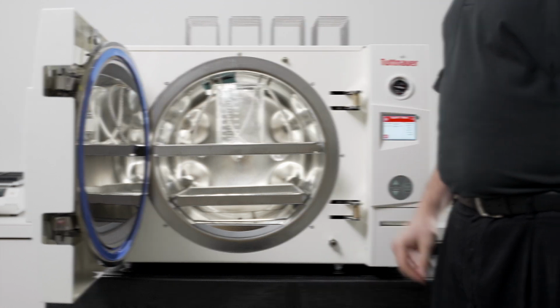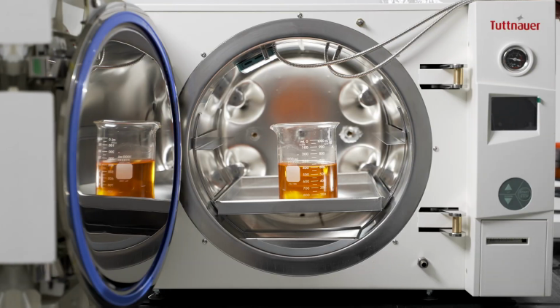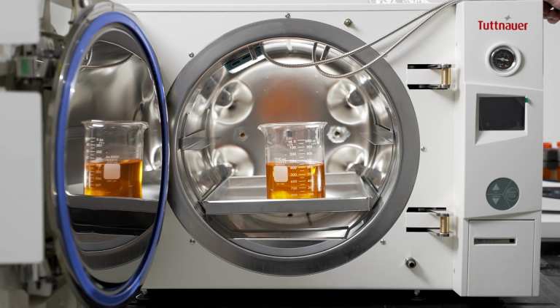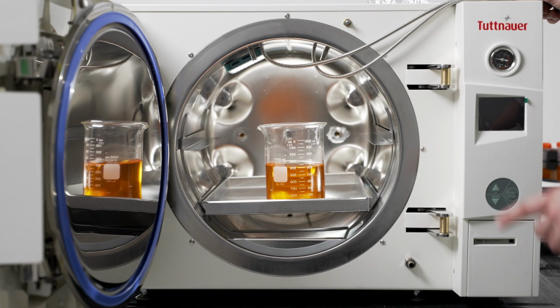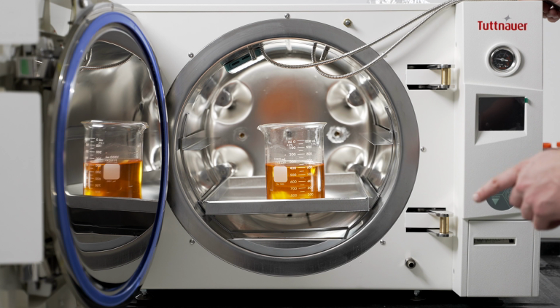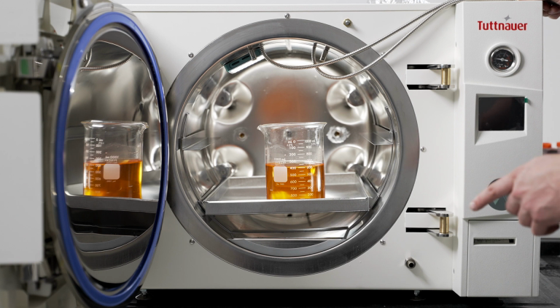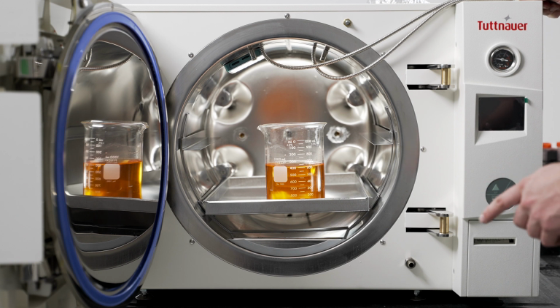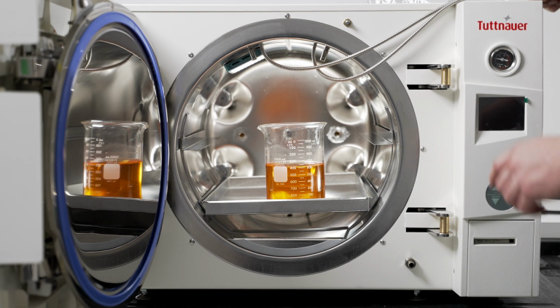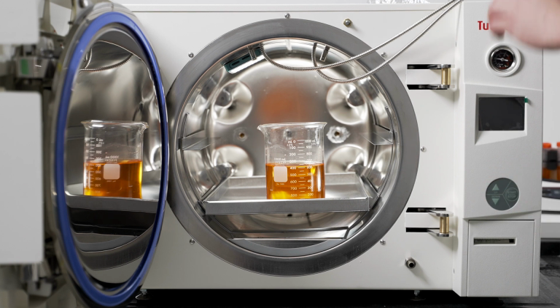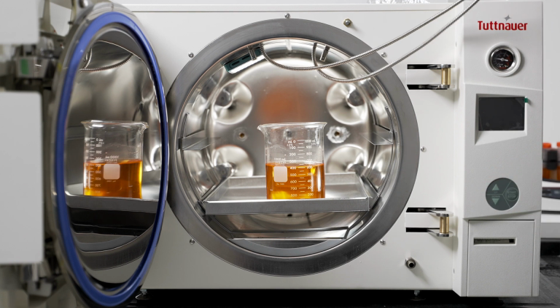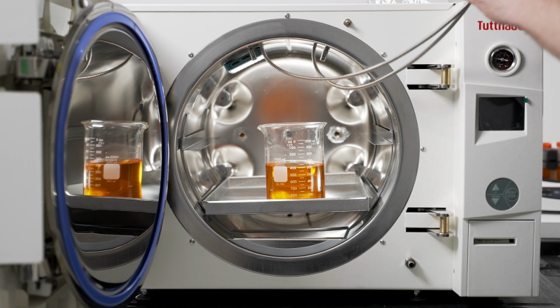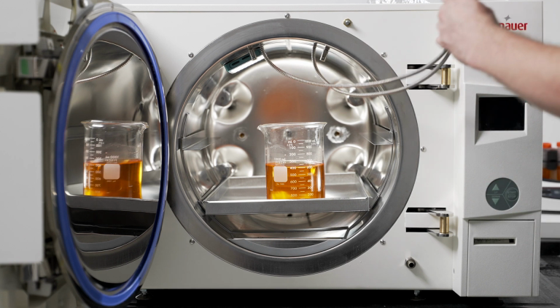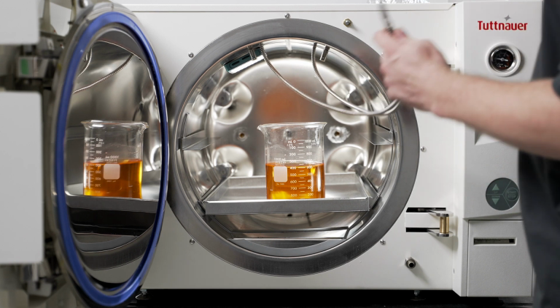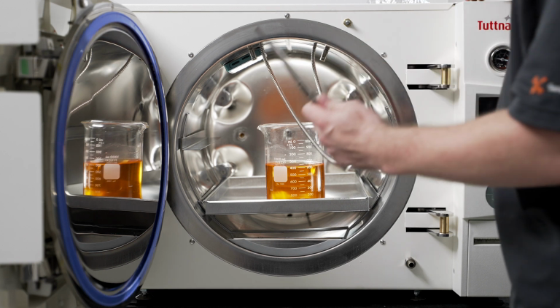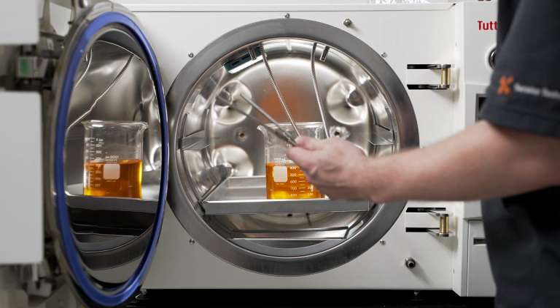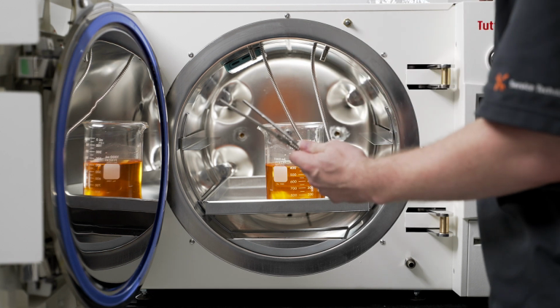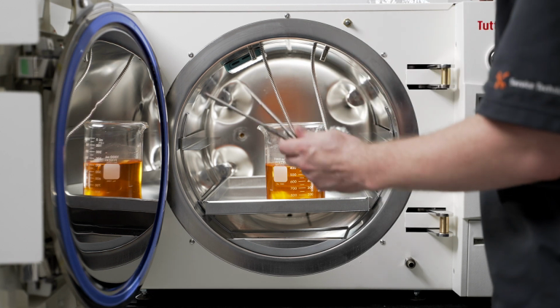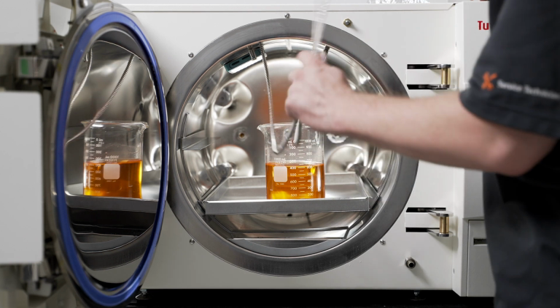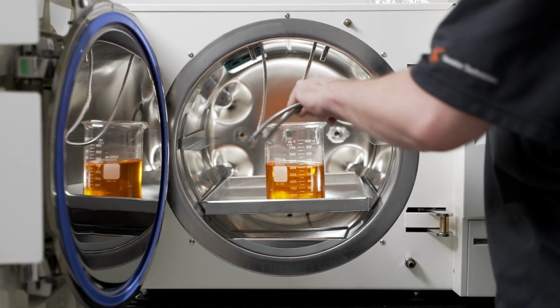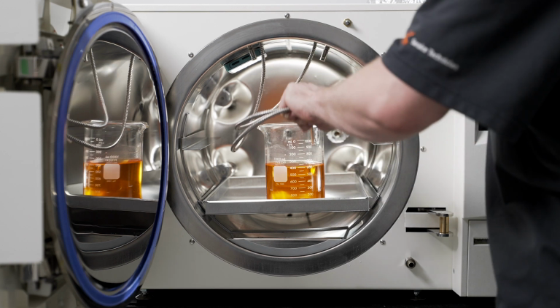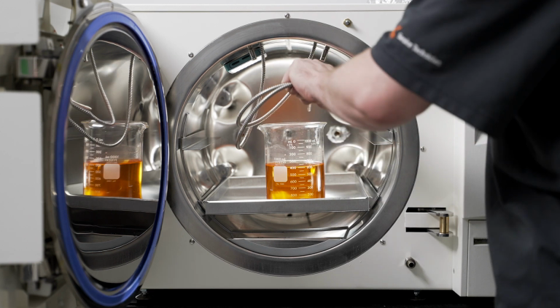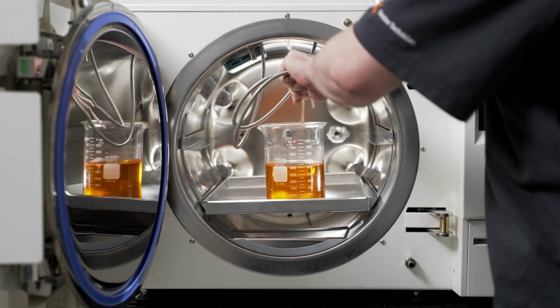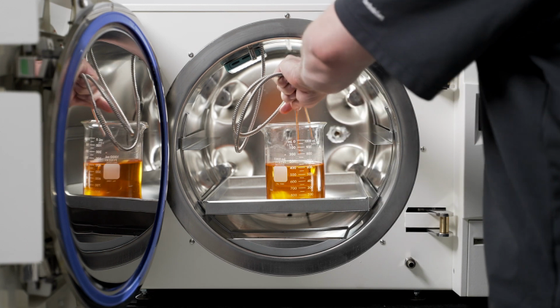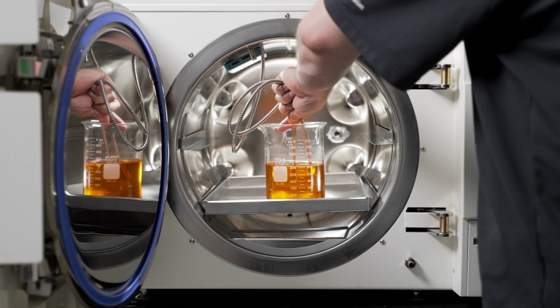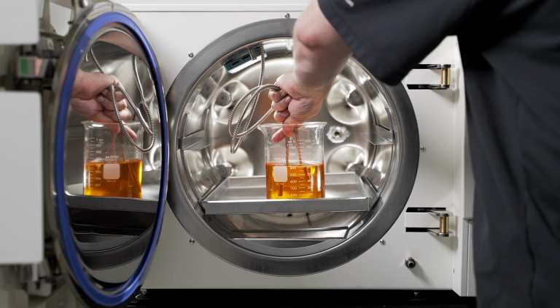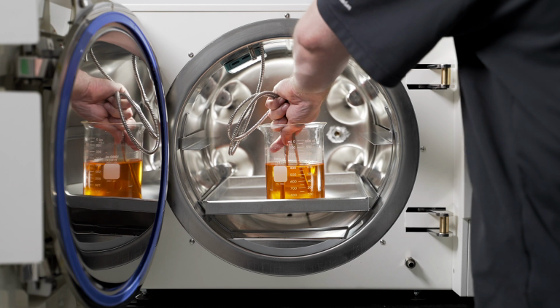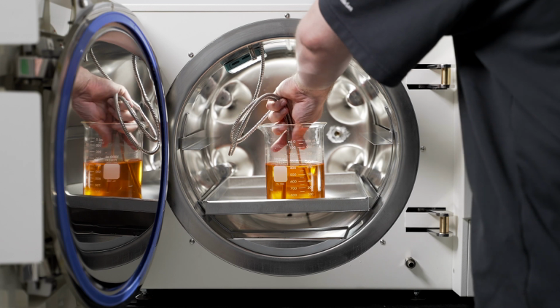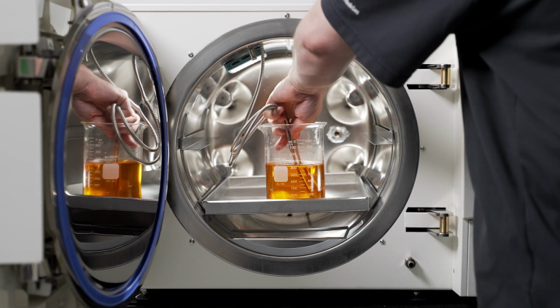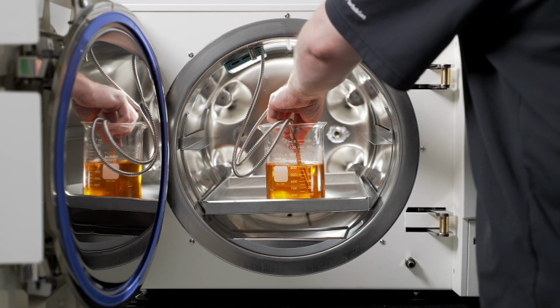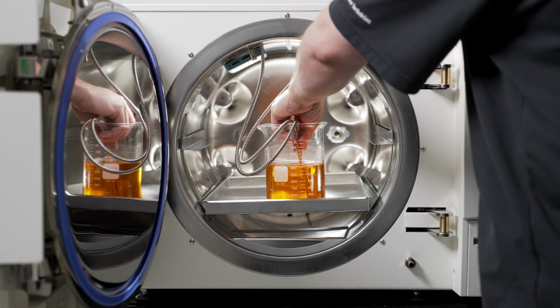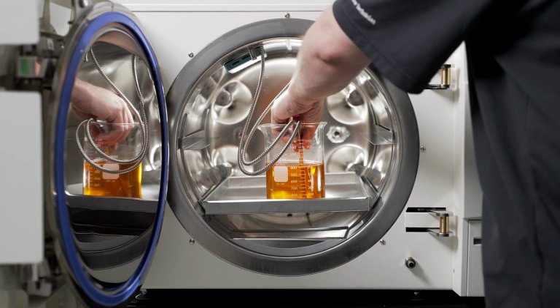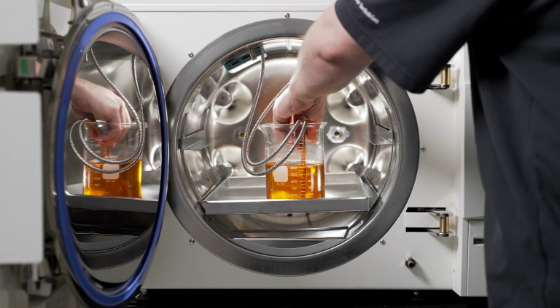When sterilizing liquid media, be sure to remove the probes from their holders and place them both into the same container. This ensures the most accurate temperature reading.